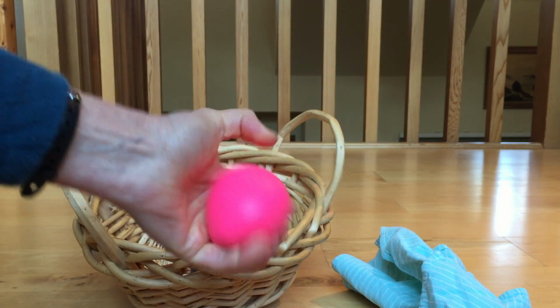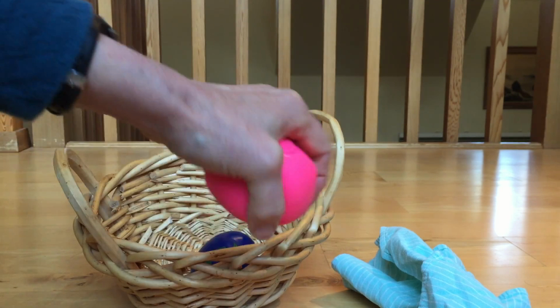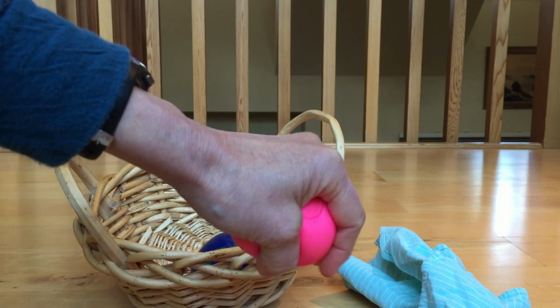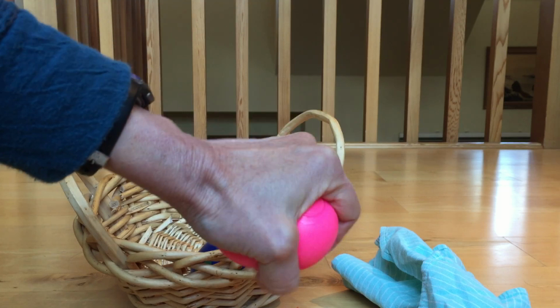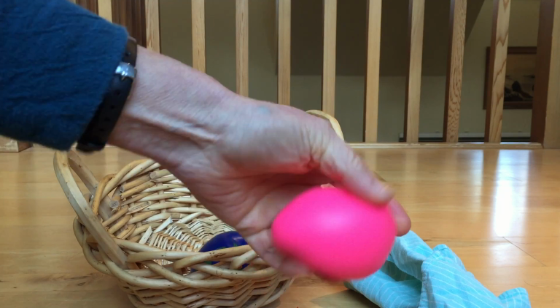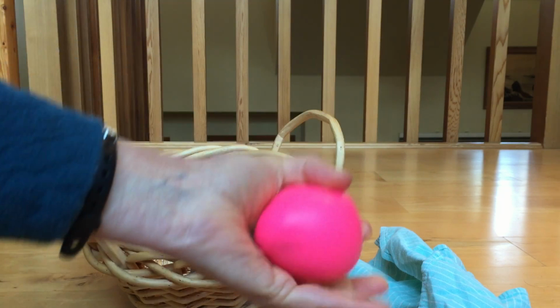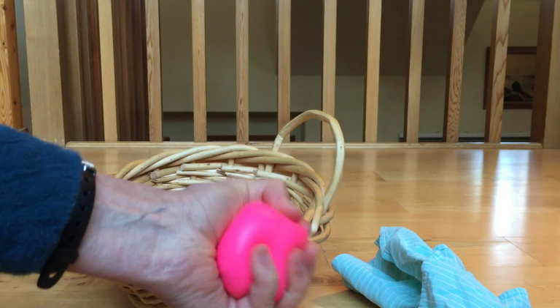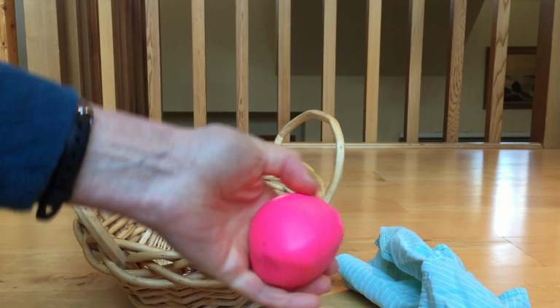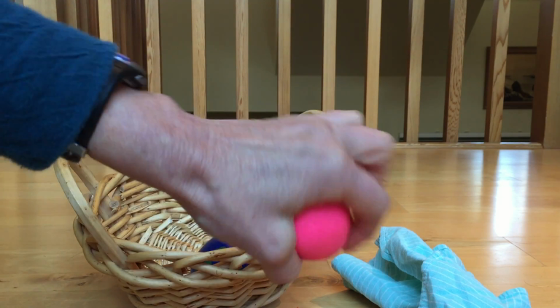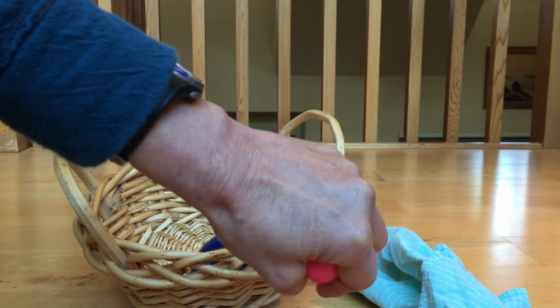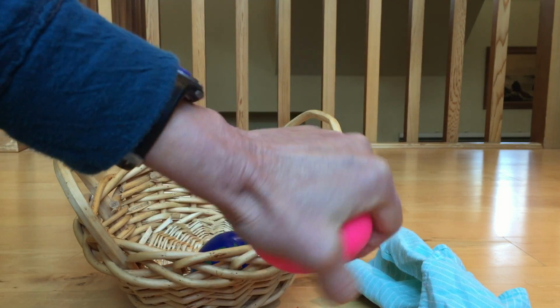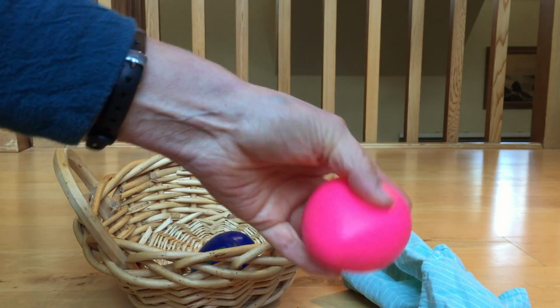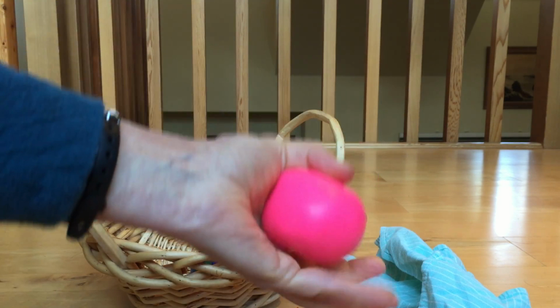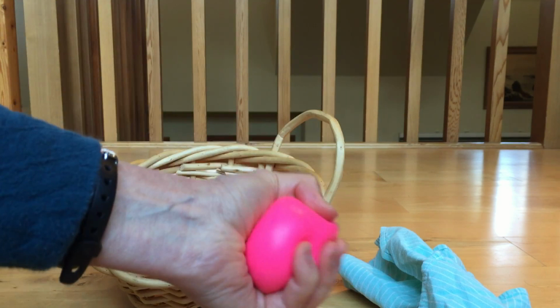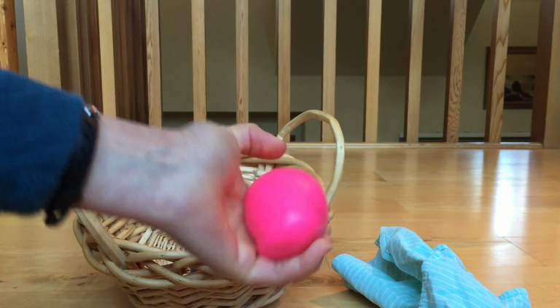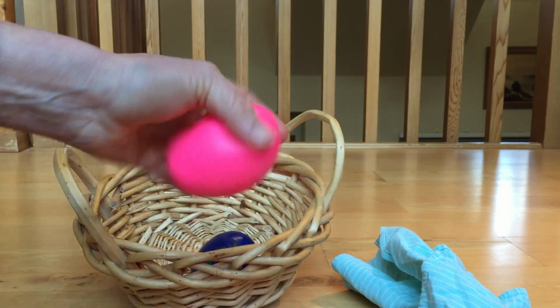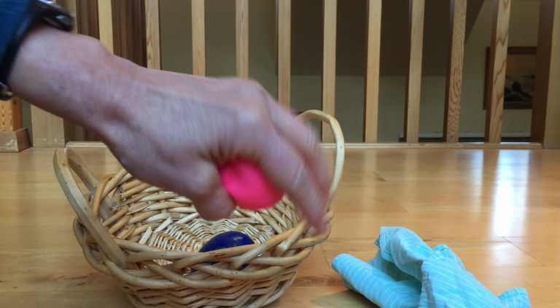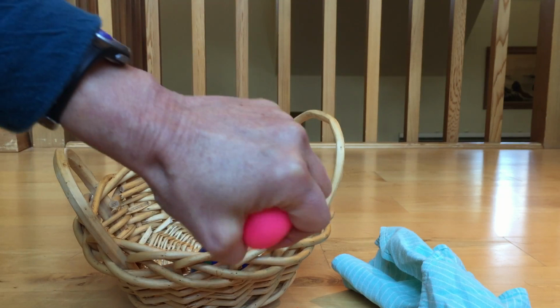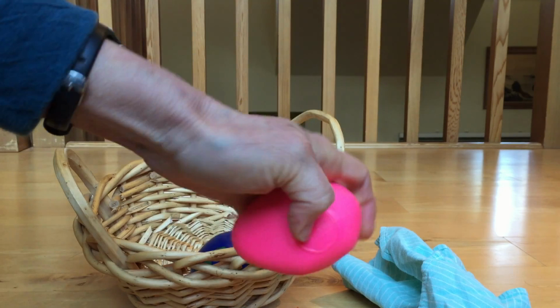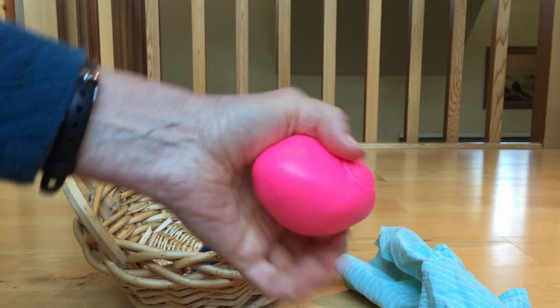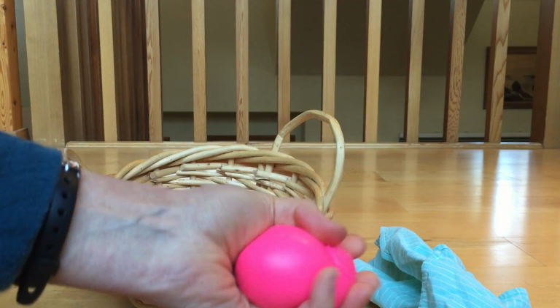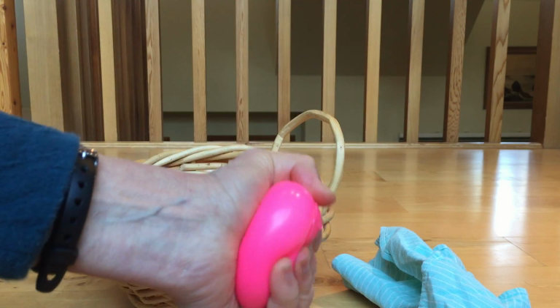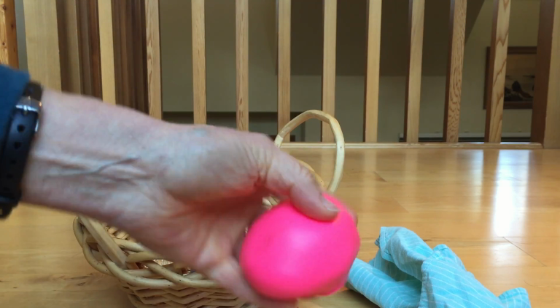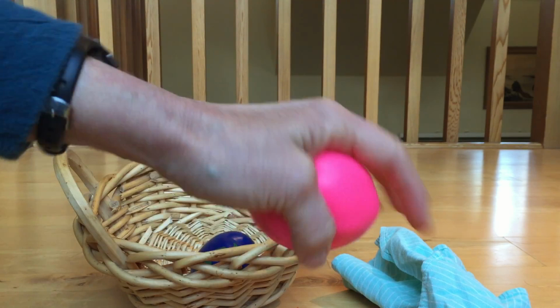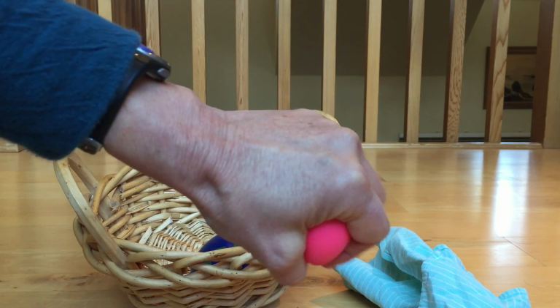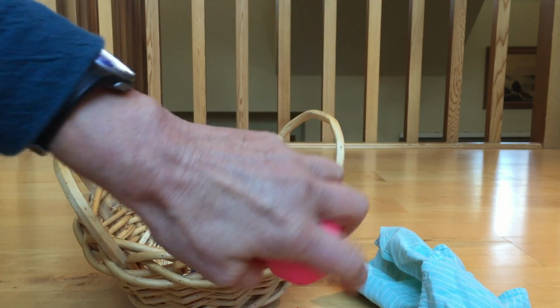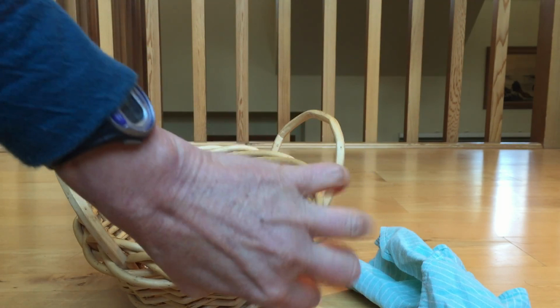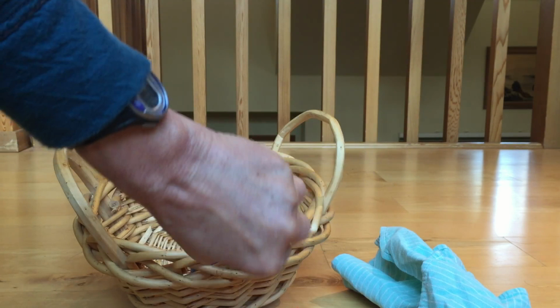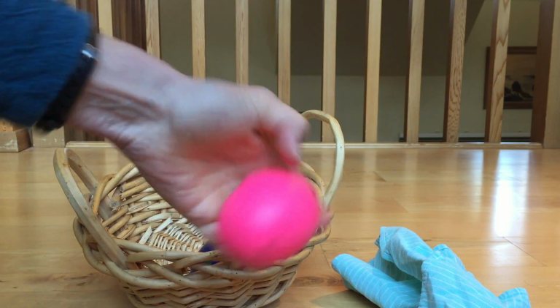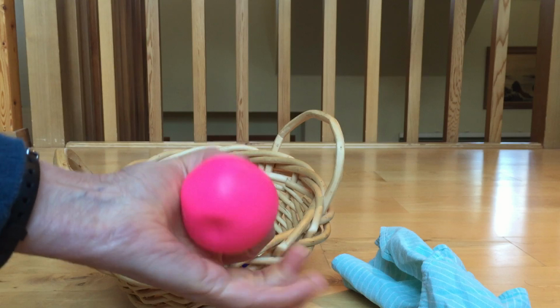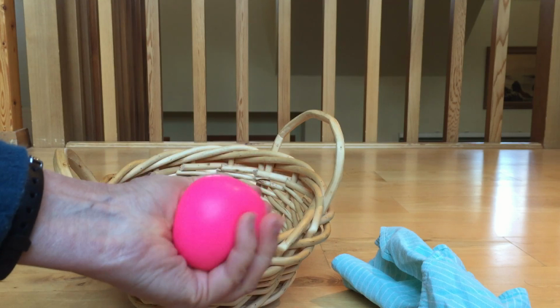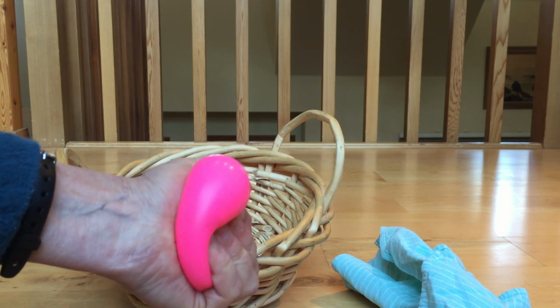Keeping hands and wrists flexible increases daily function. These quick and easy exercises take only a few minutes and can be done anytime. Try it today!